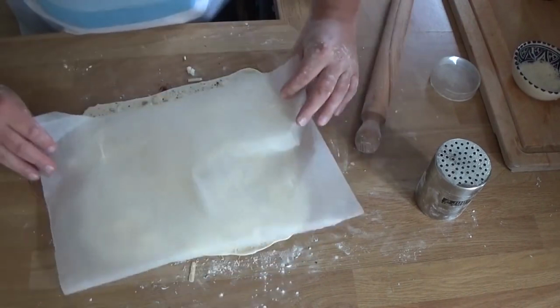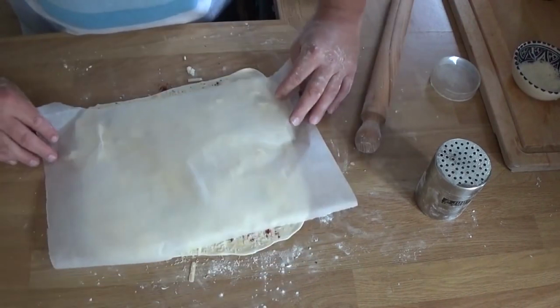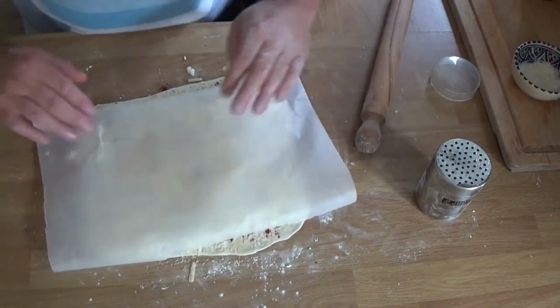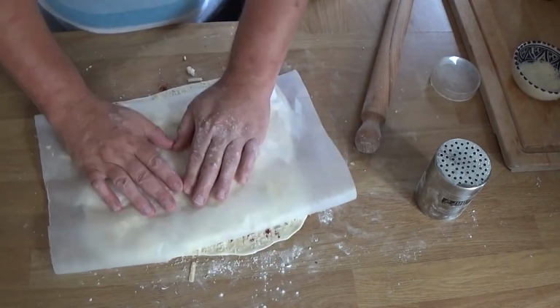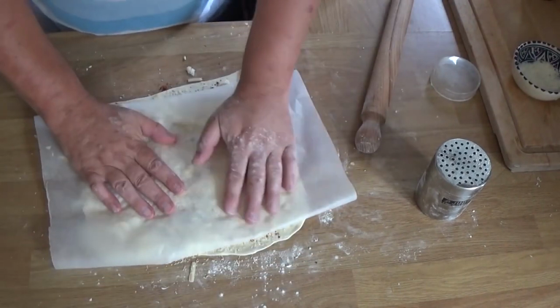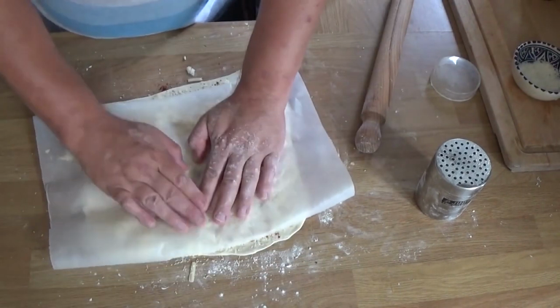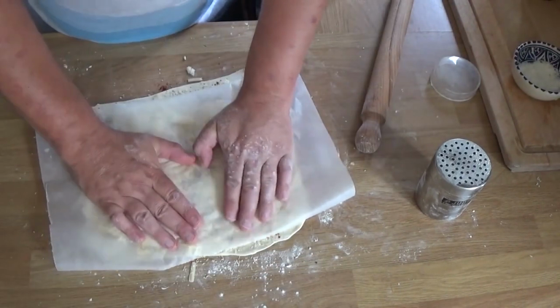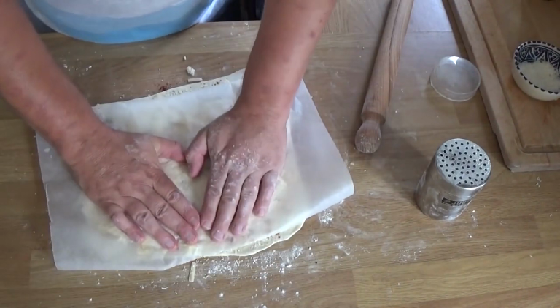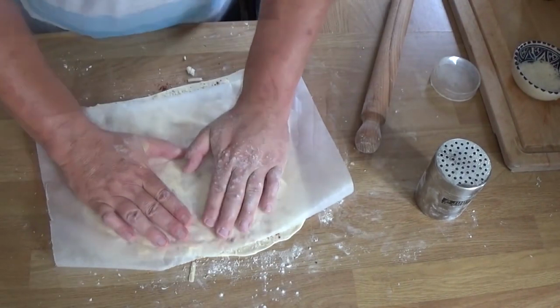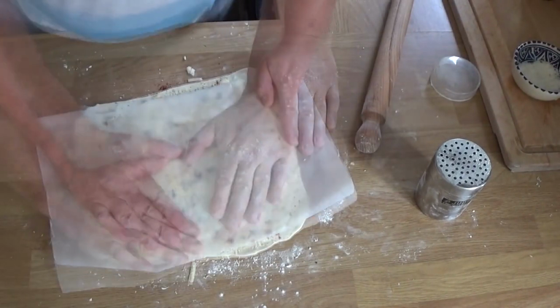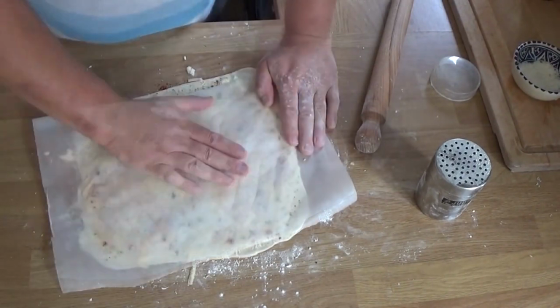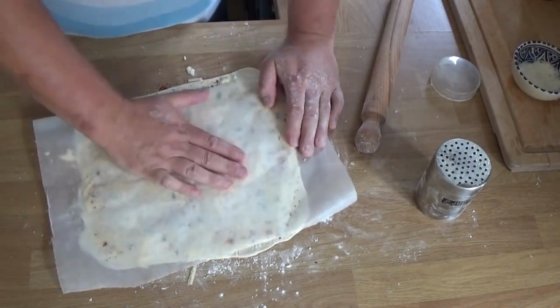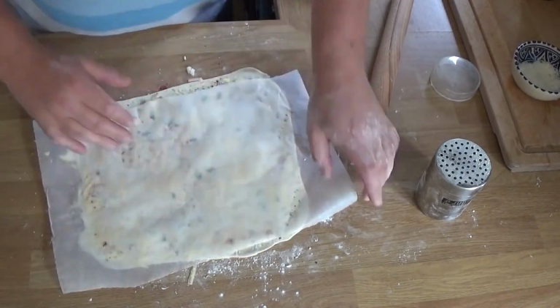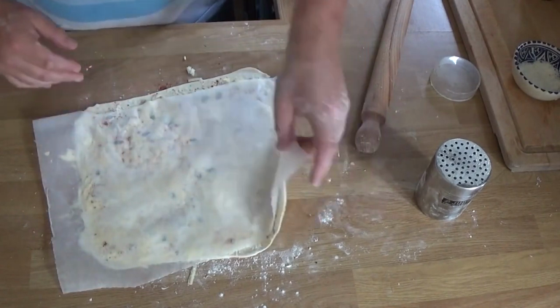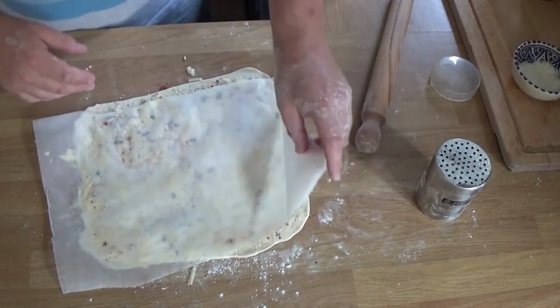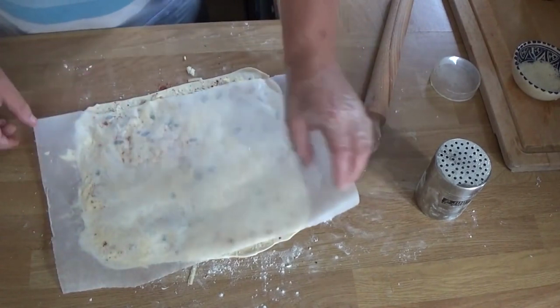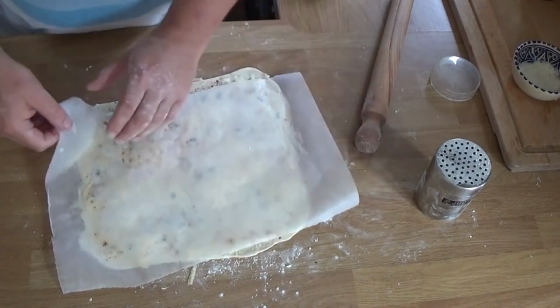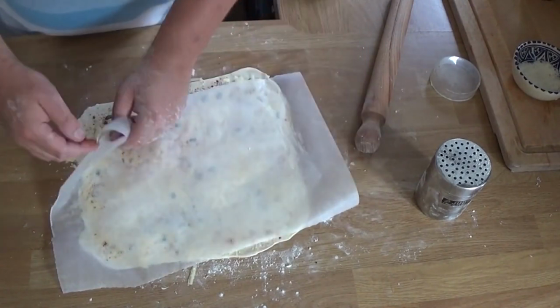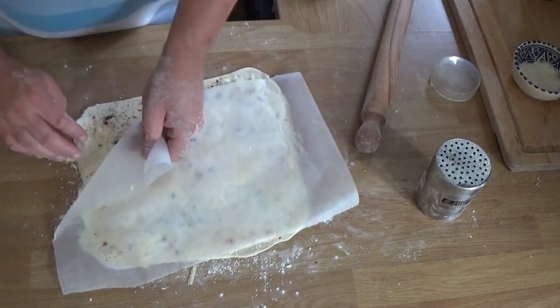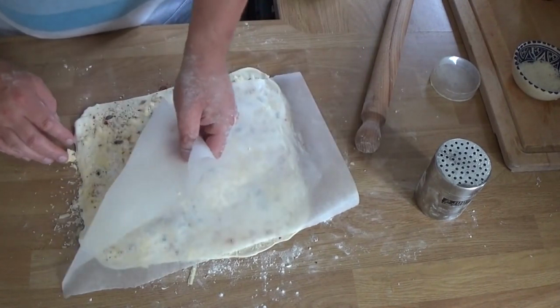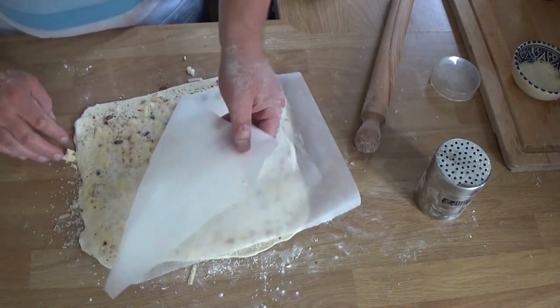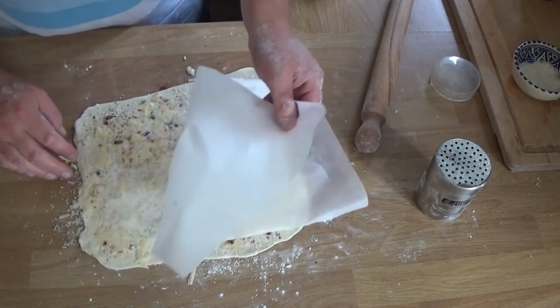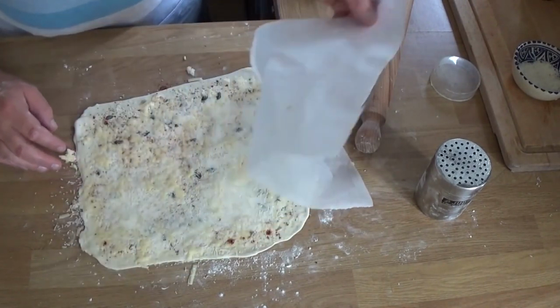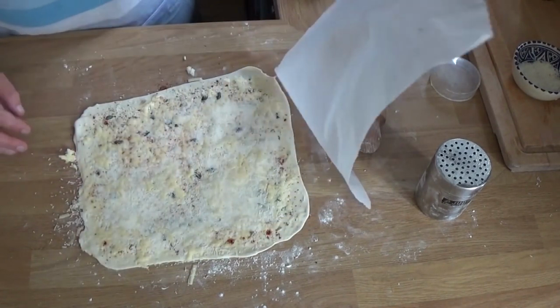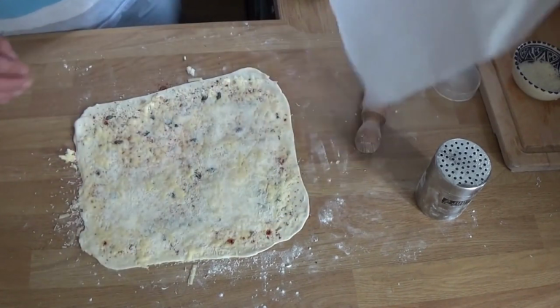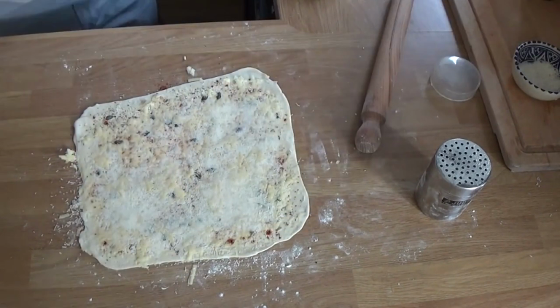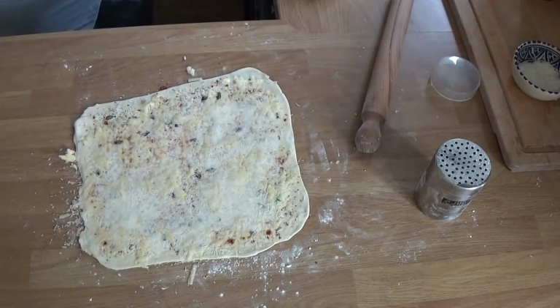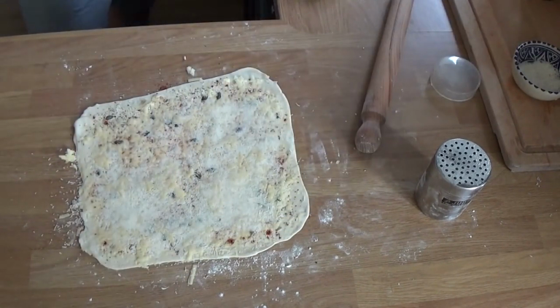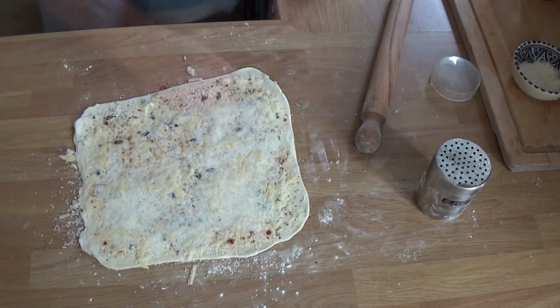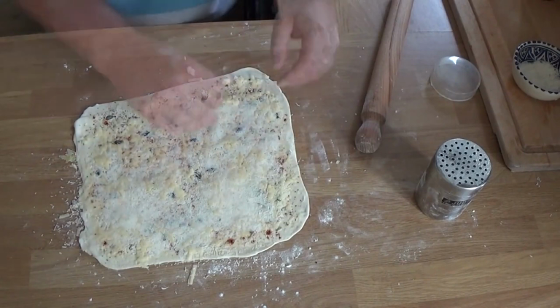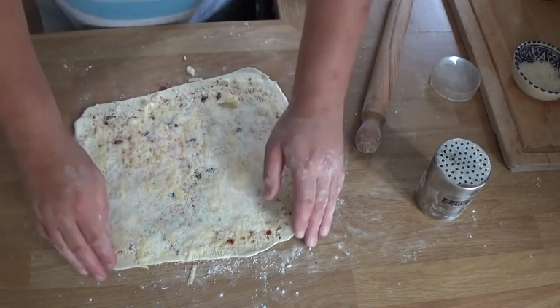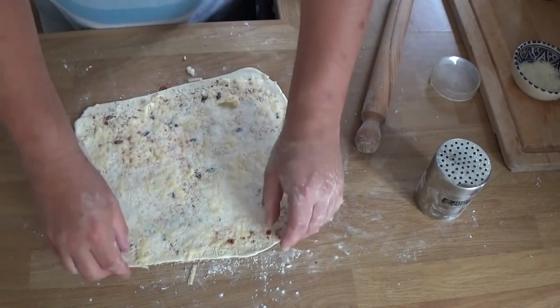It might all fall off if you try to fold this over before doing something like this. Take a bit of parchment paper and give it a really, really firm press — really push it into the egg that's on there, so that's going to hold it all in place.